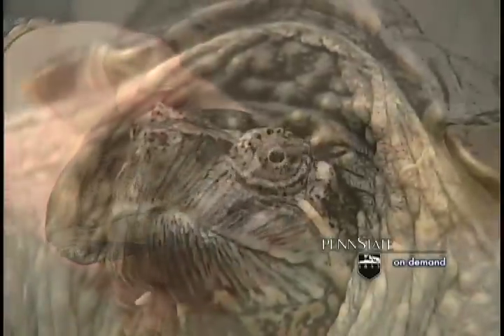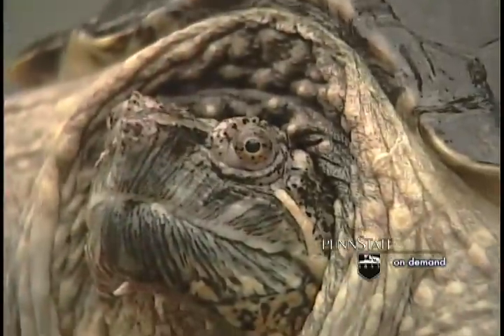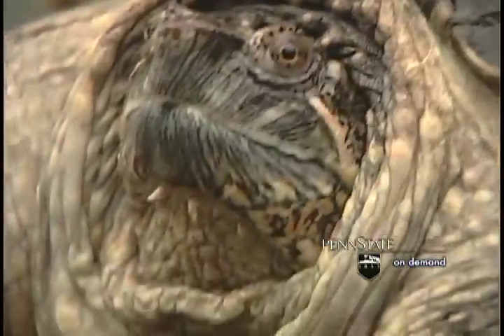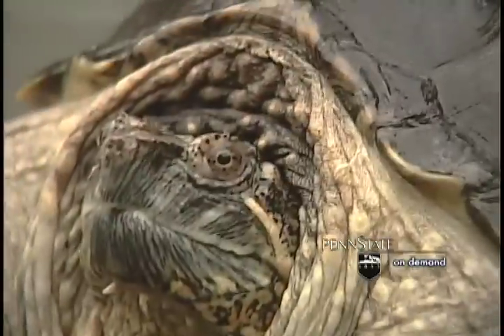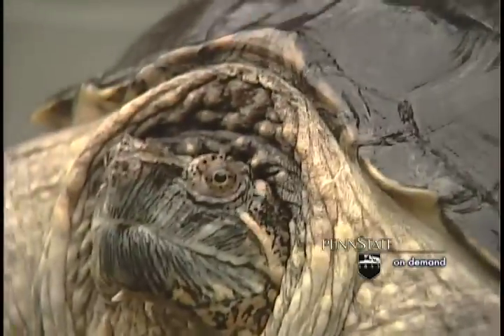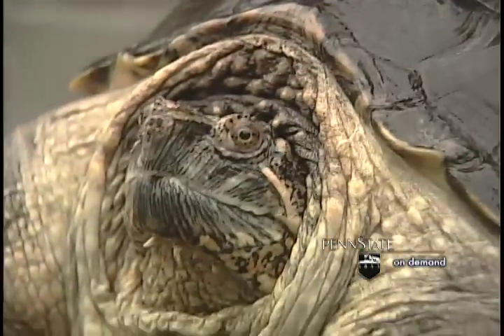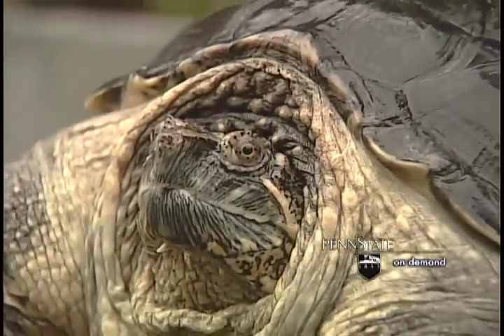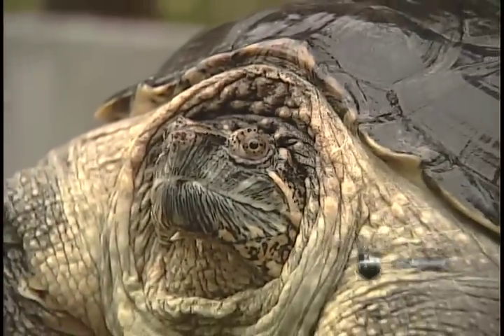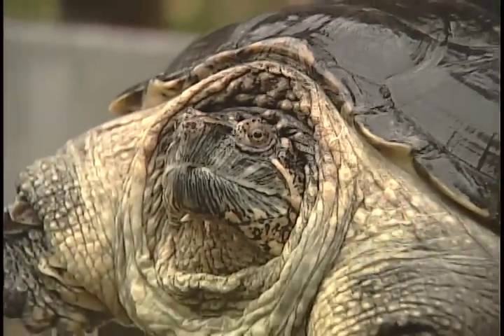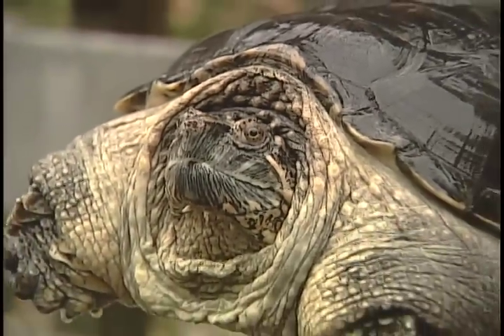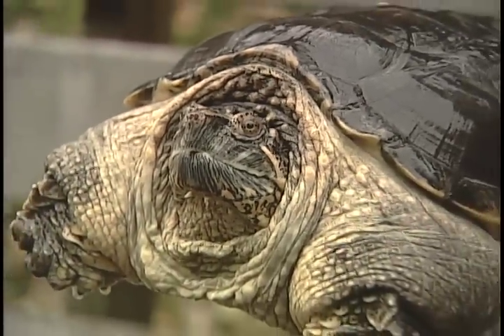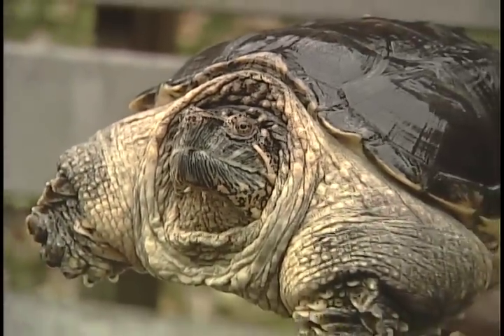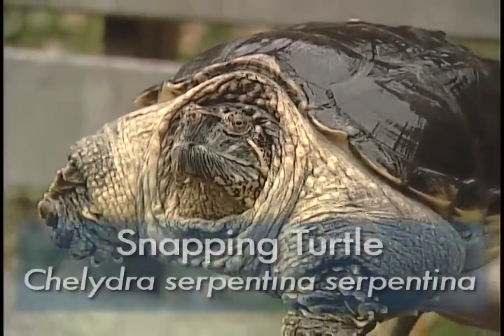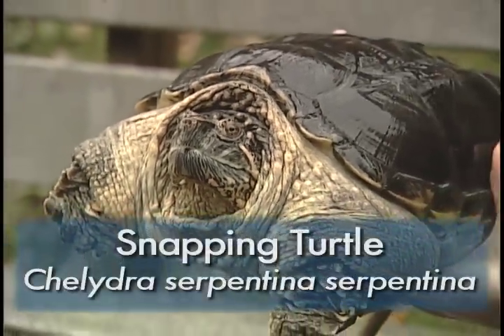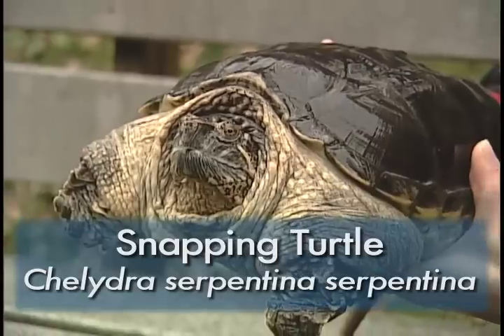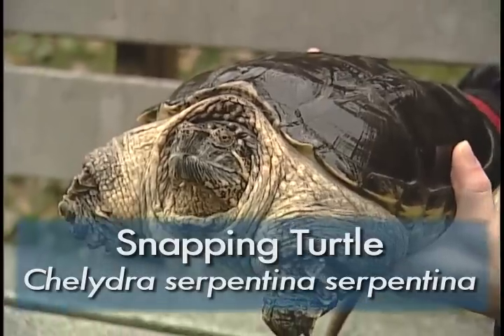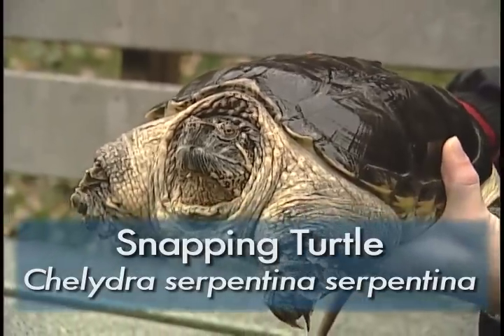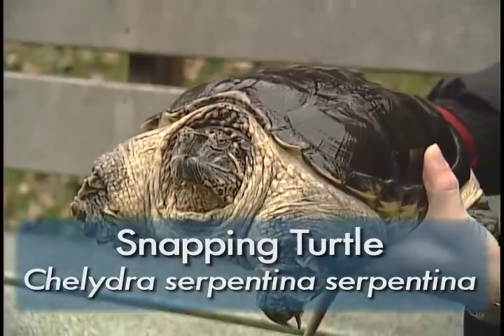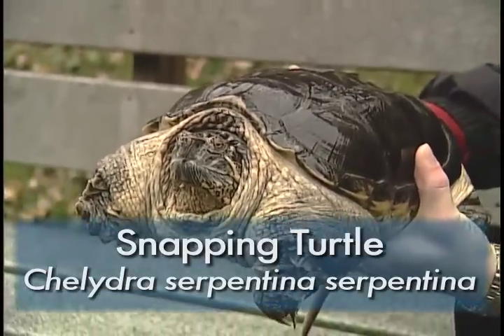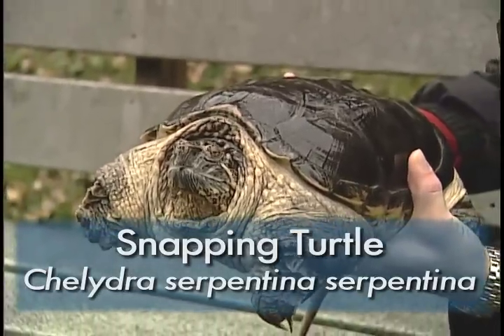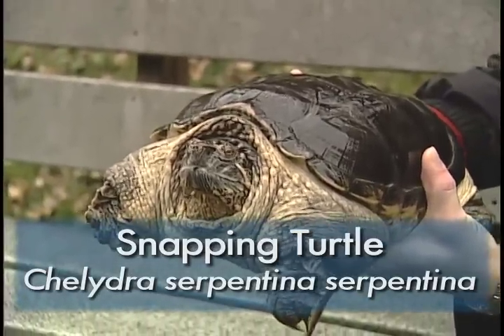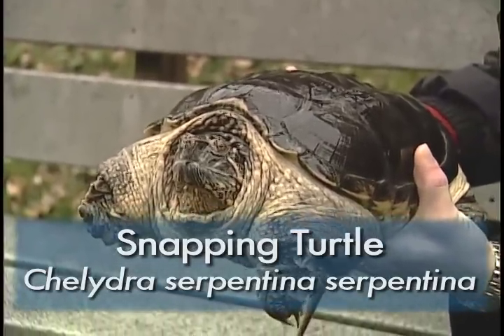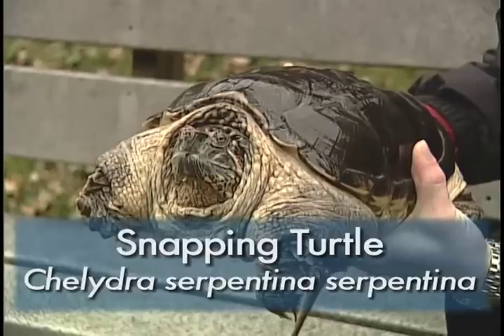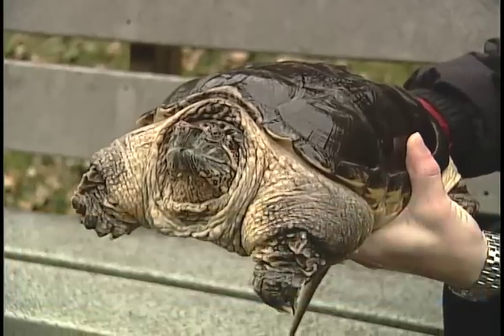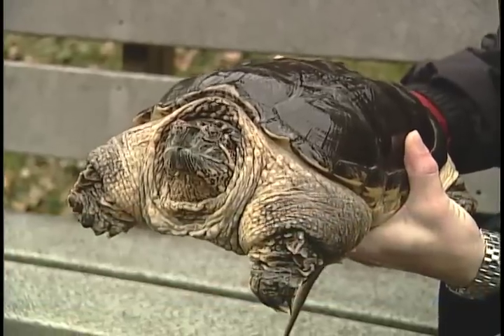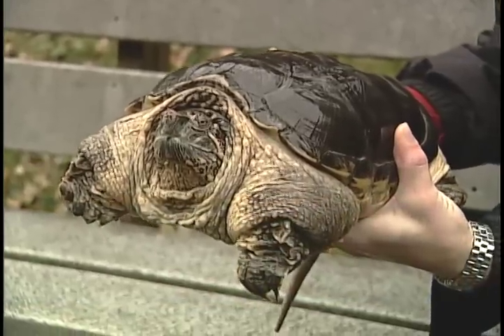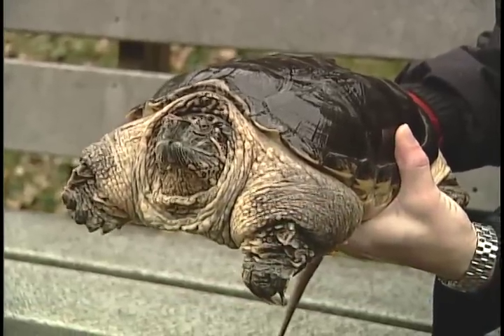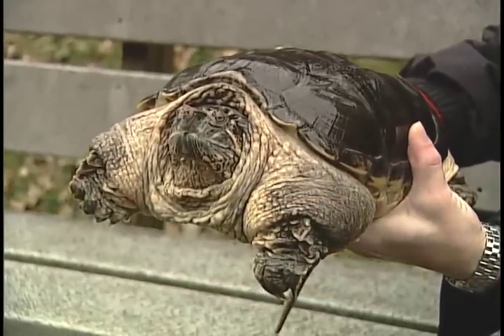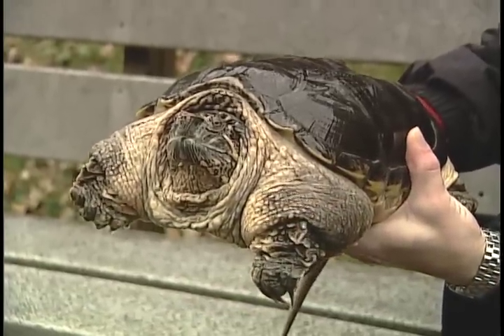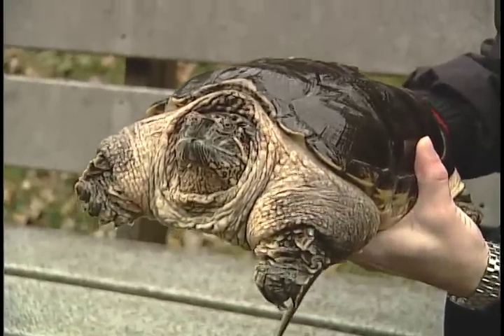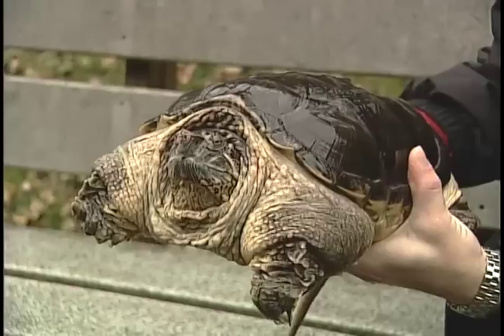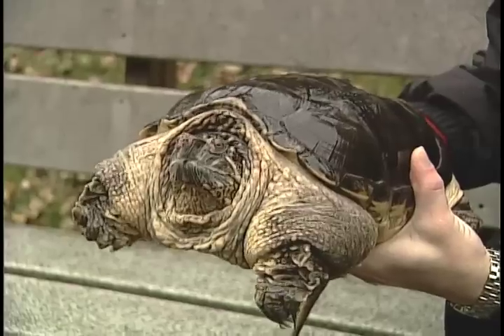This is the common snapping turtle and I don't recommend holding them ever like this. They are not typically this calm. This turtle has been in captivity for quite some time and so he's one that I'm familiar with and have held since he was just a baby.